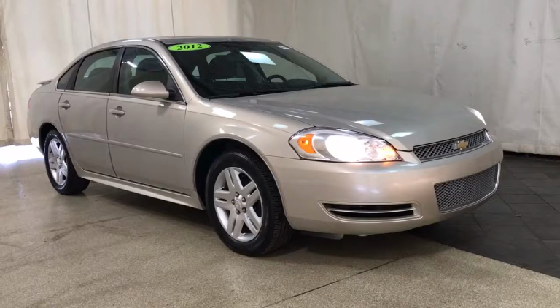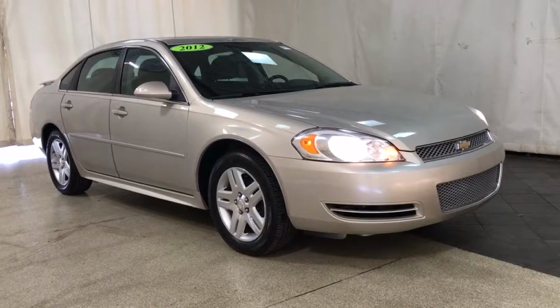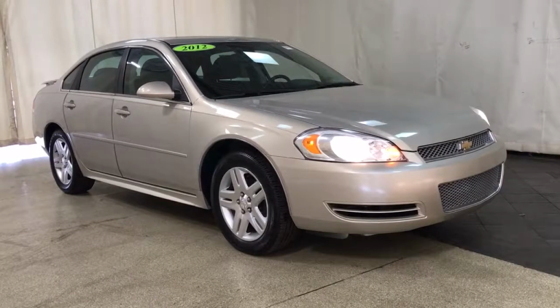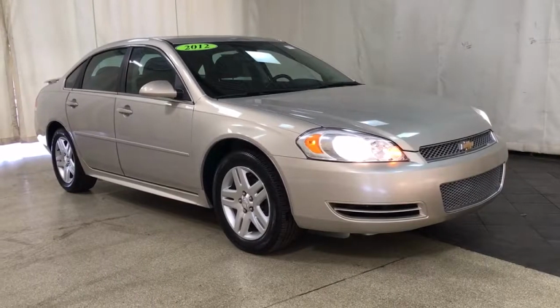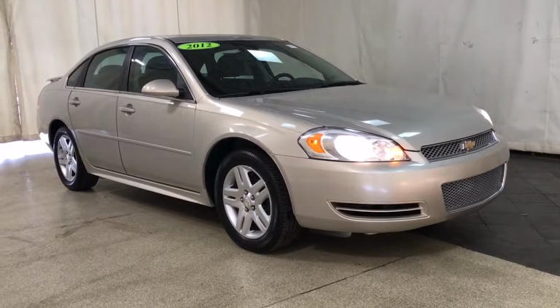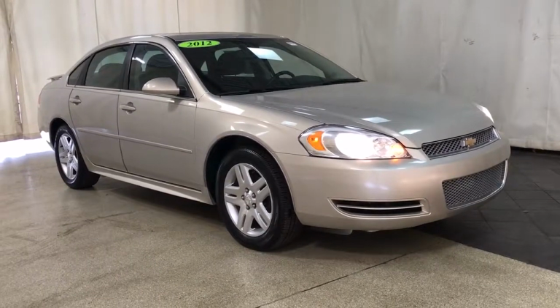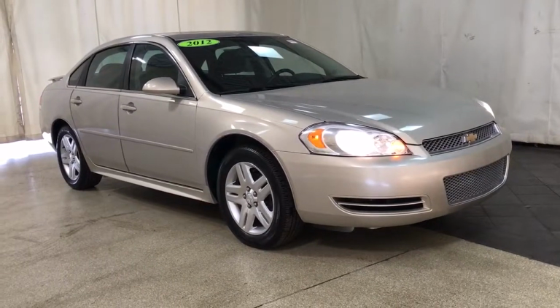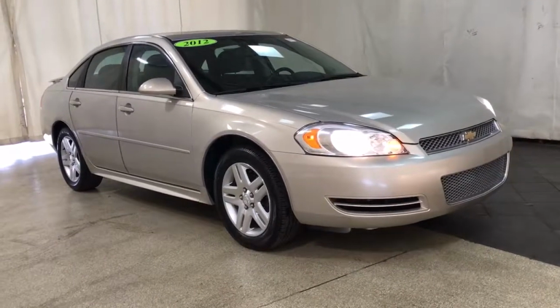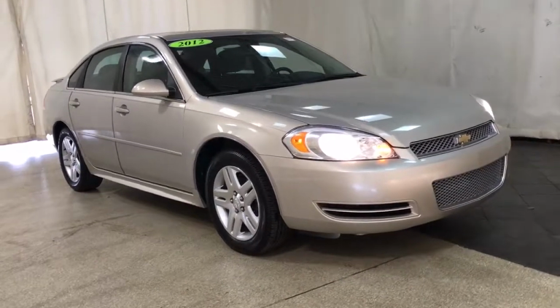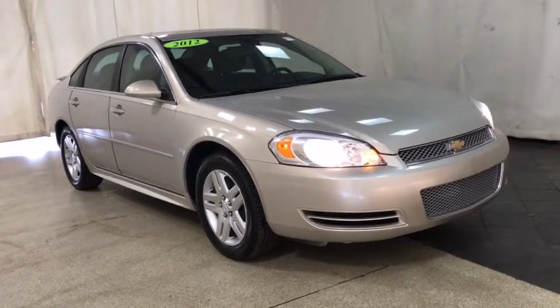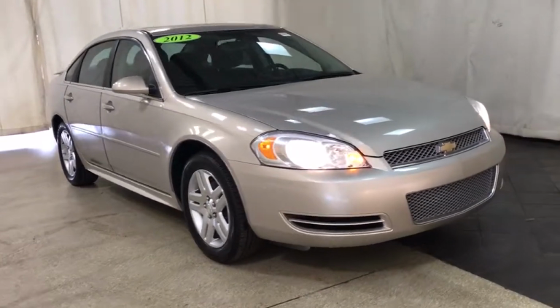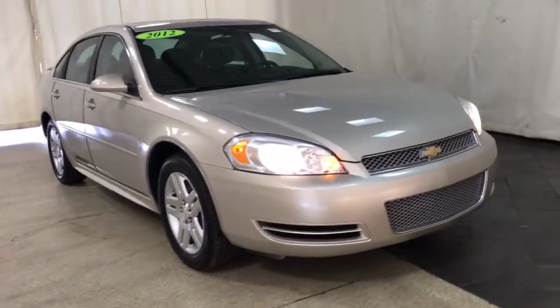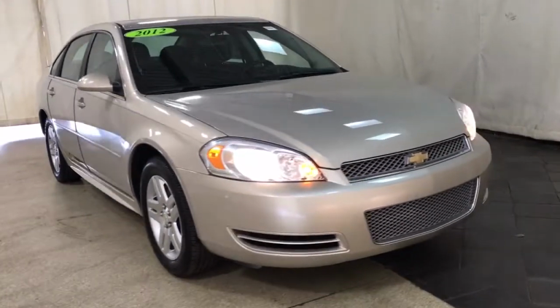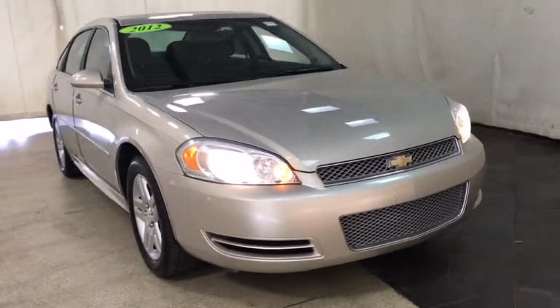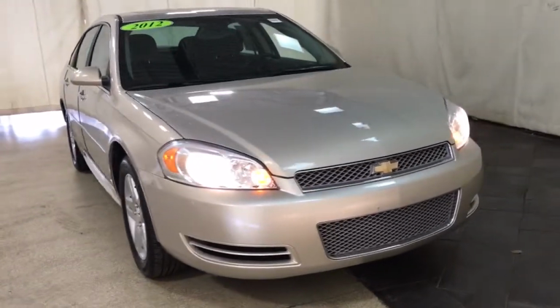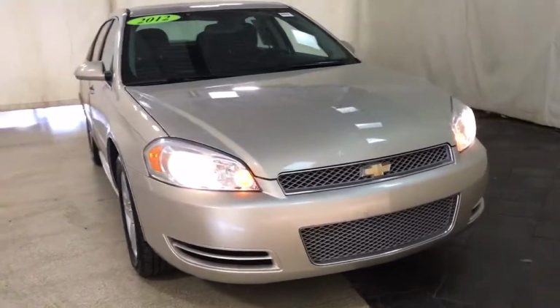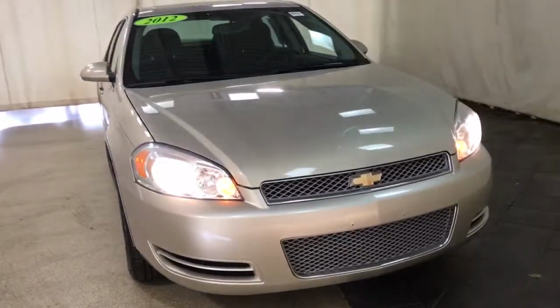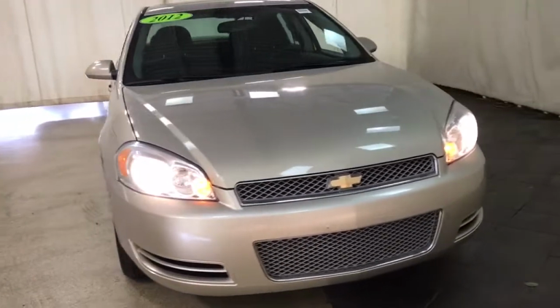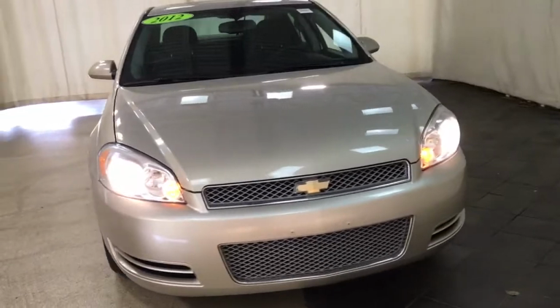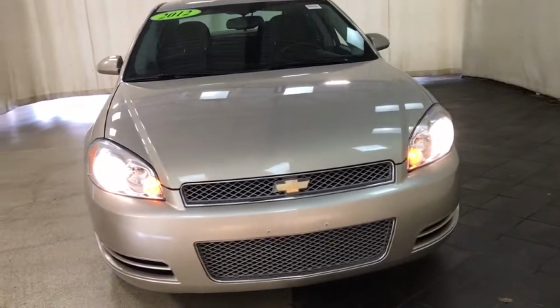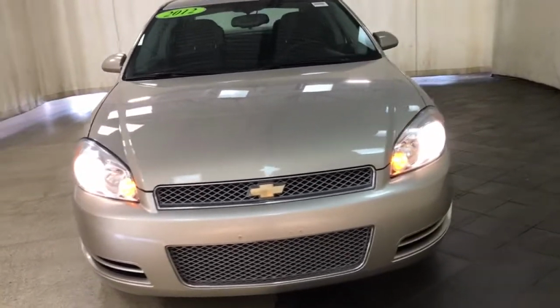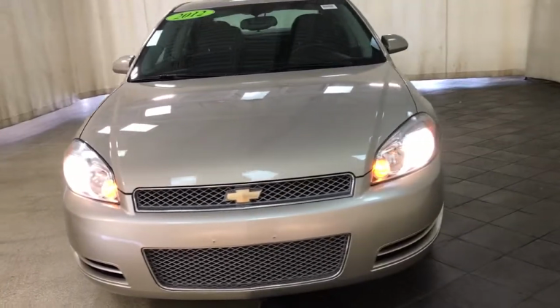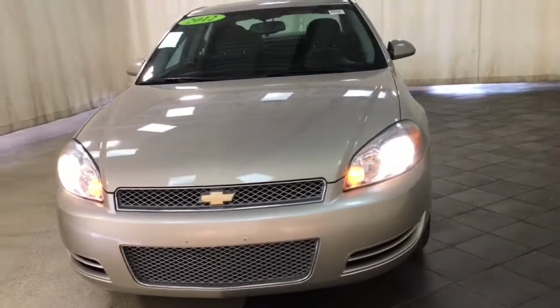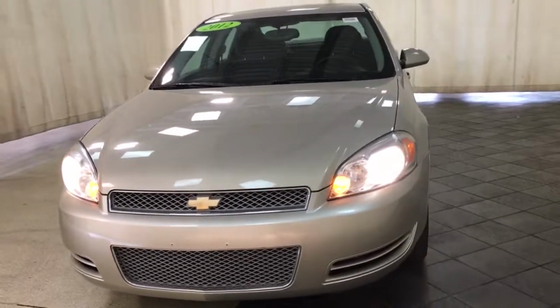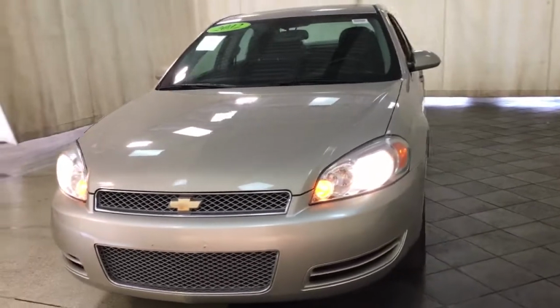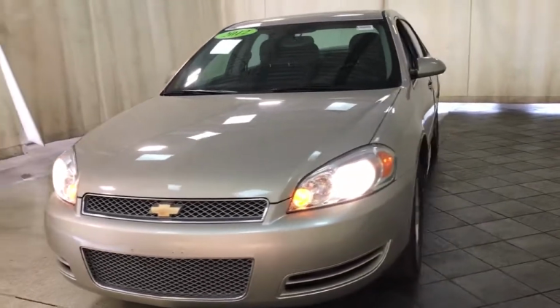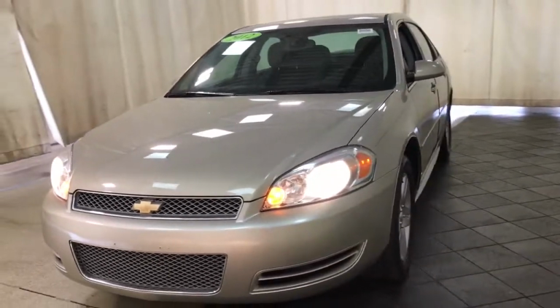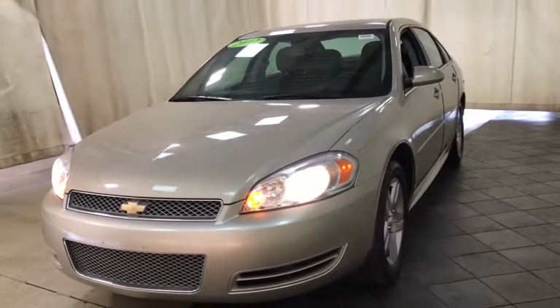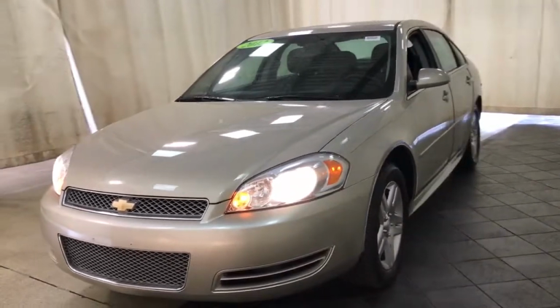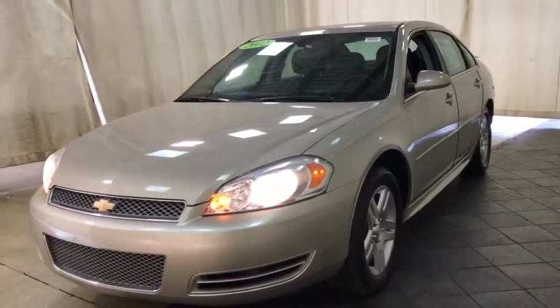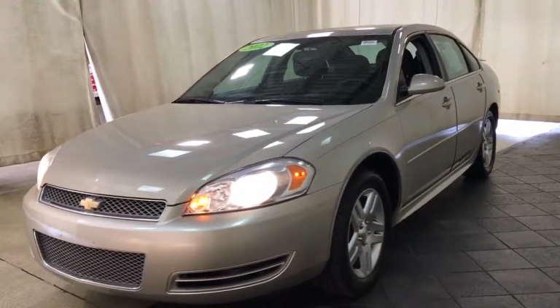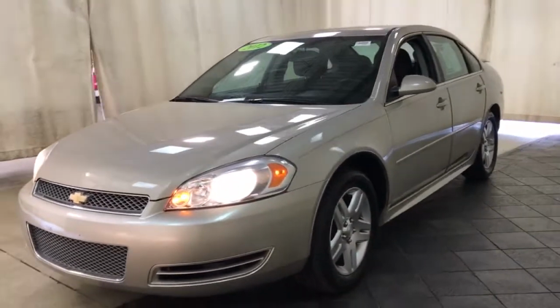You just found the 2012 Chevrolet Impala. With less than 100,000 miles on the odometer, this vehicle provides excellent value.